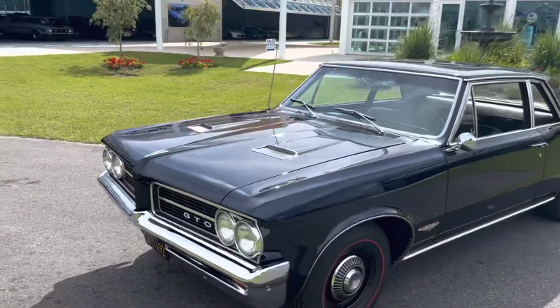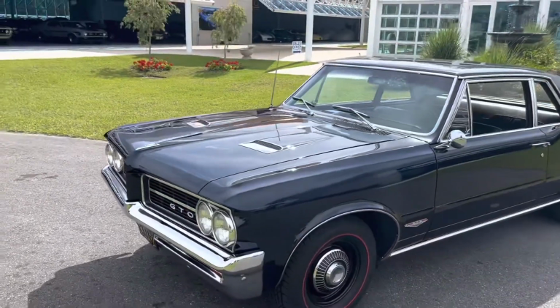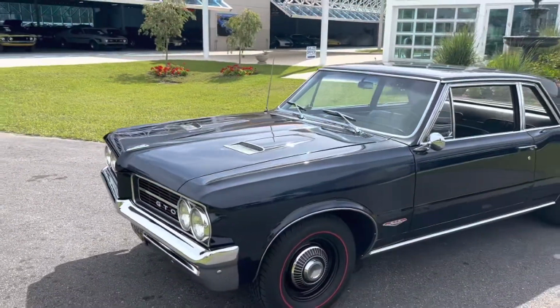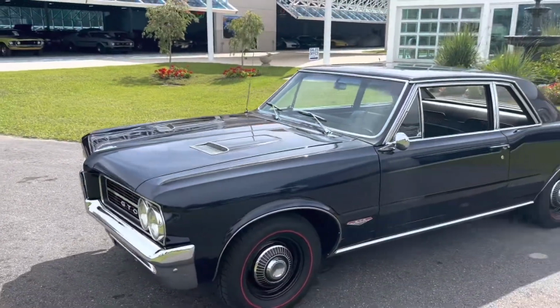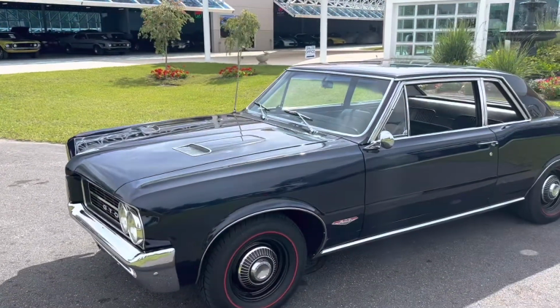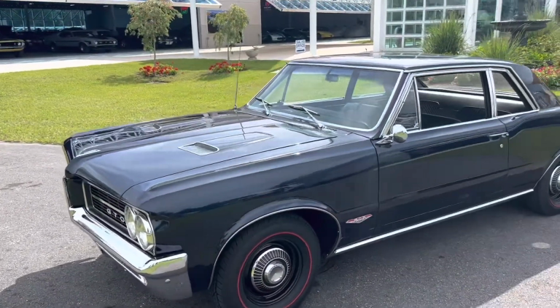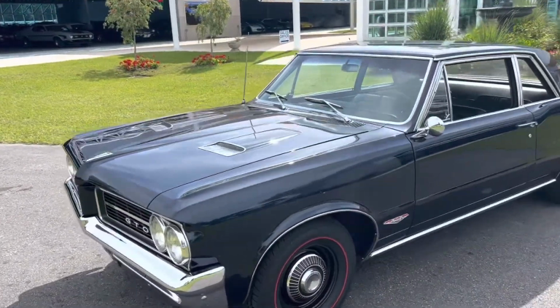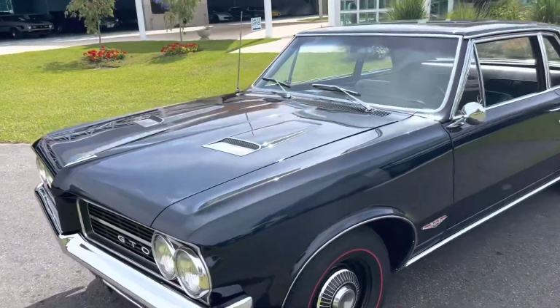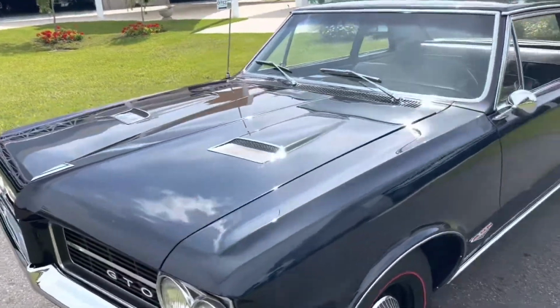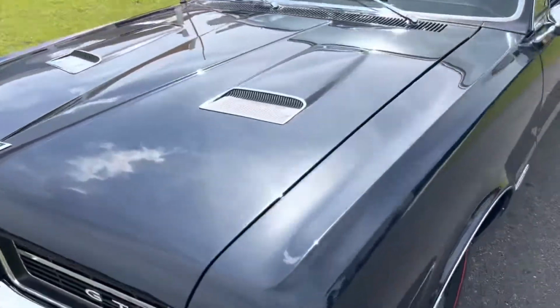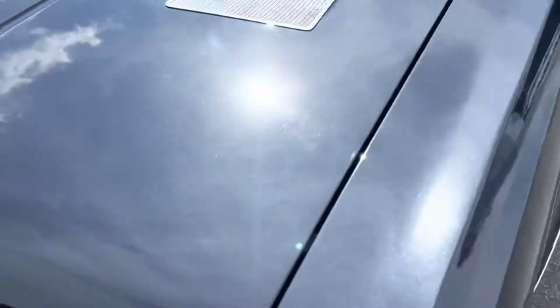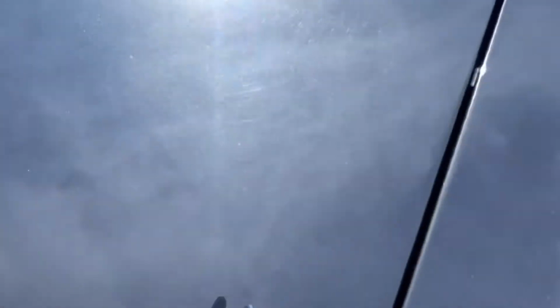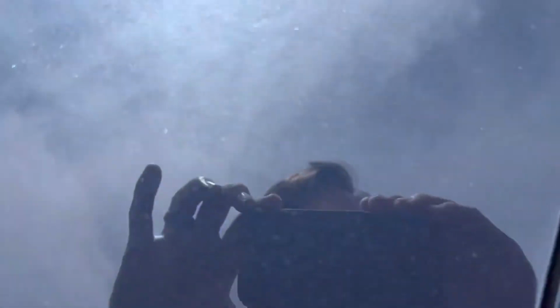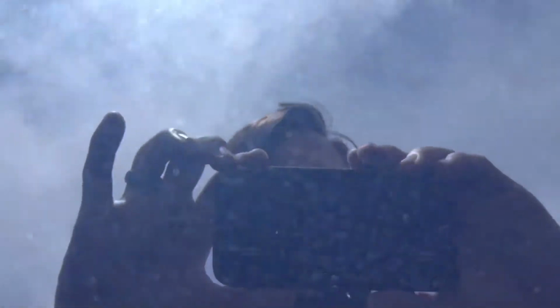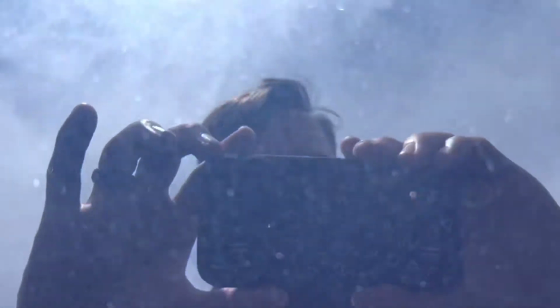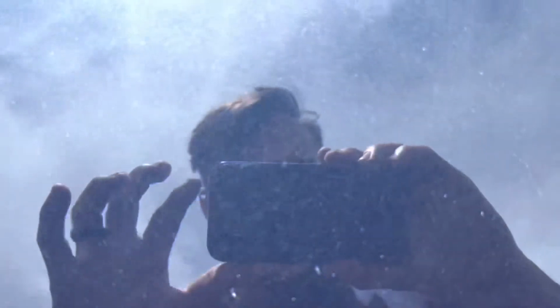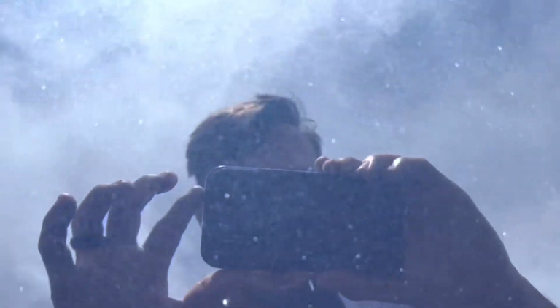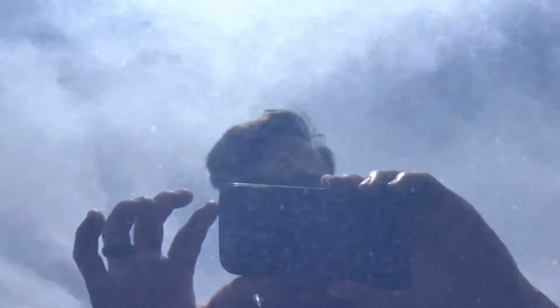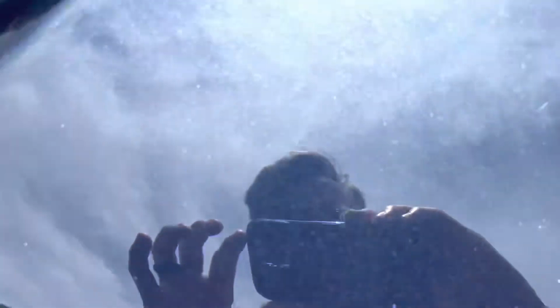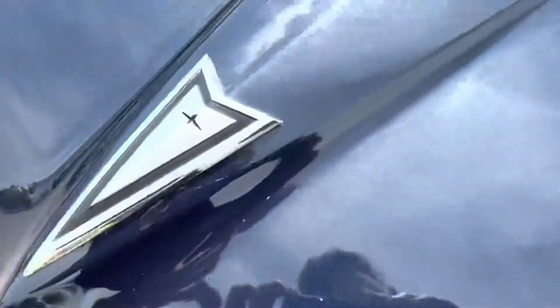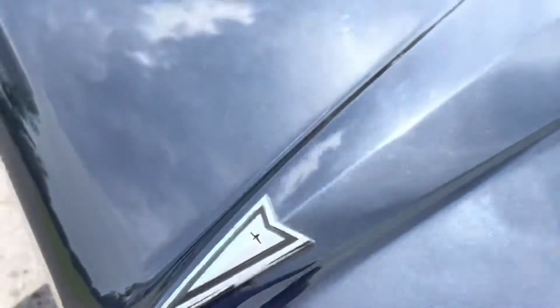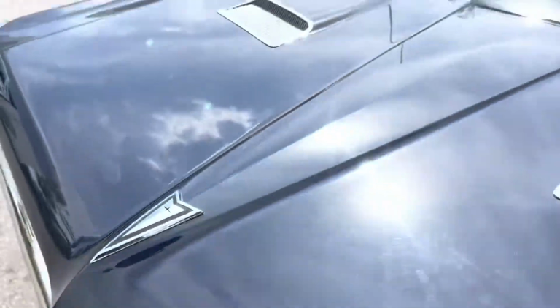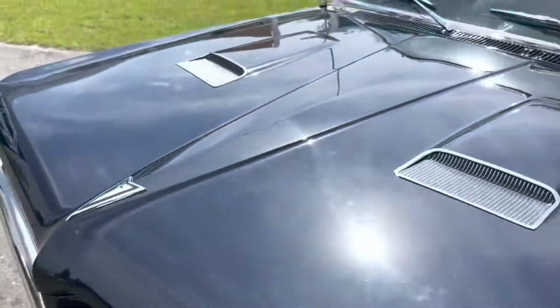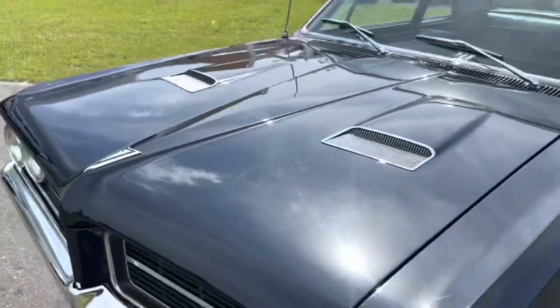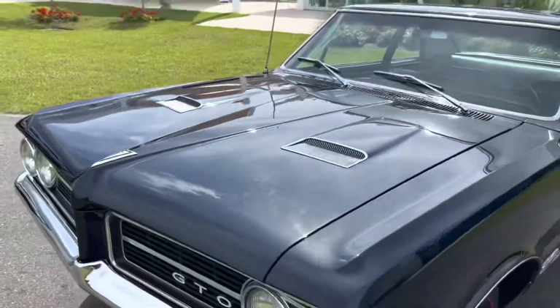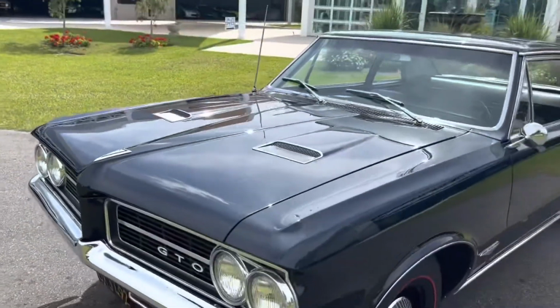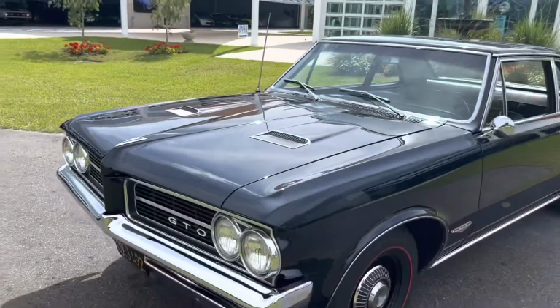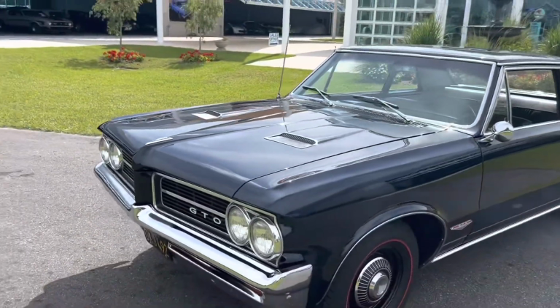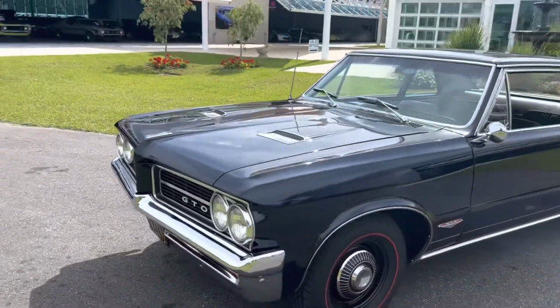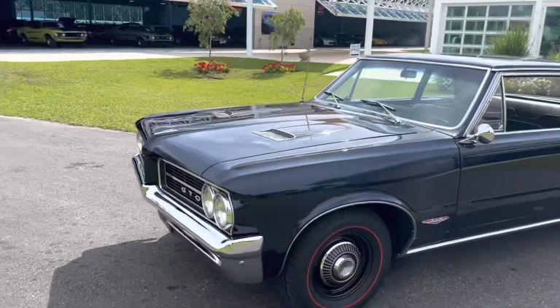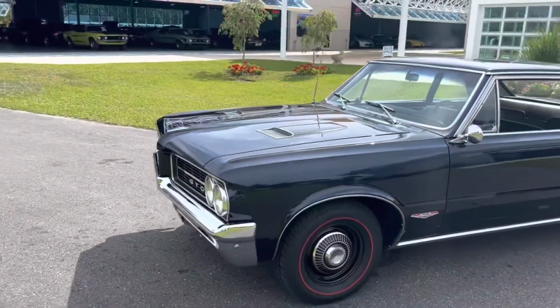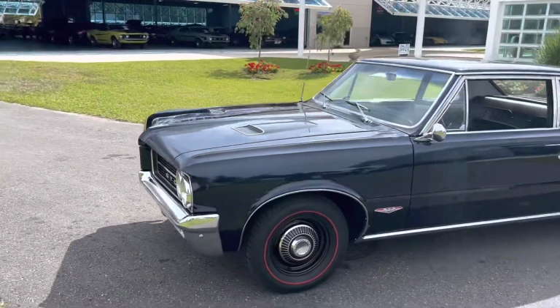Just absolutely gorgeous. Notice the paint here — it's what we would call Nocturne Blue. It has a little bit of iridescence in it, which is essentially equivalent to today's metallic.